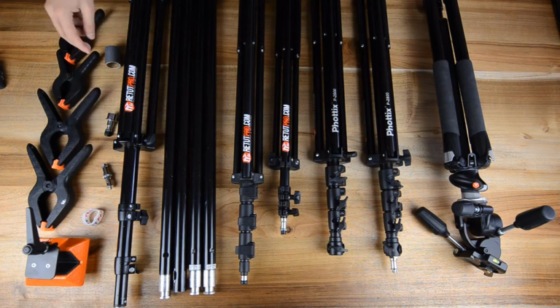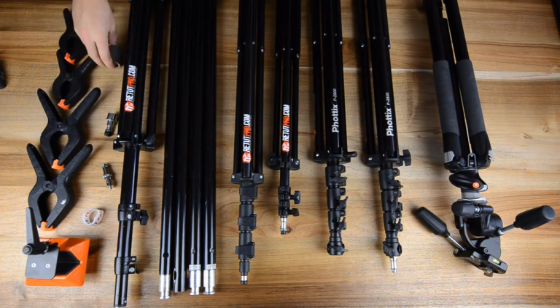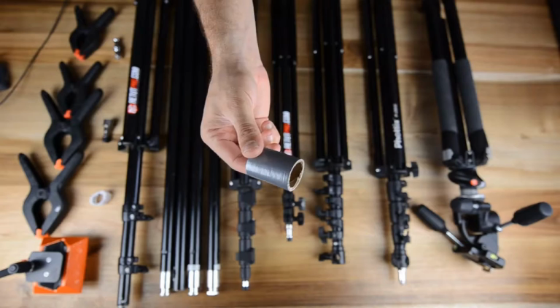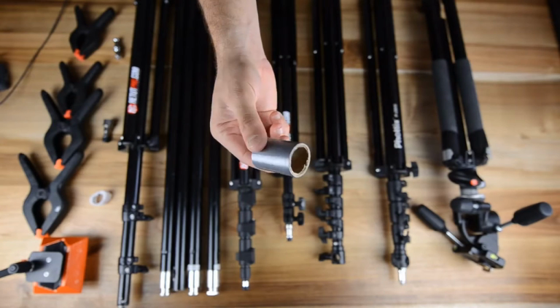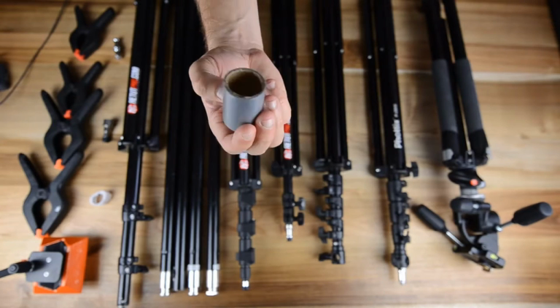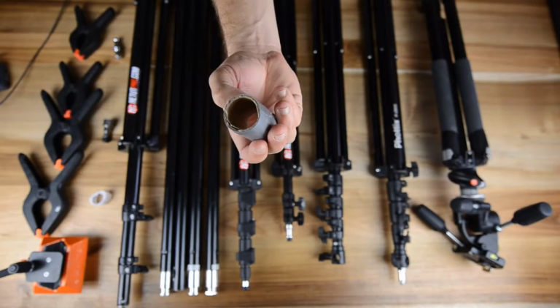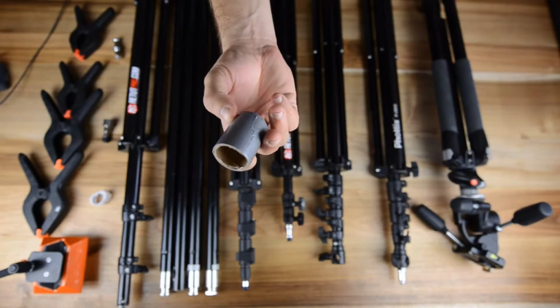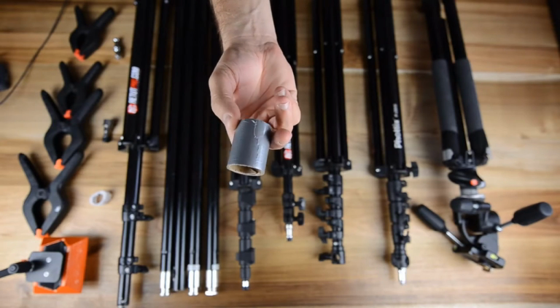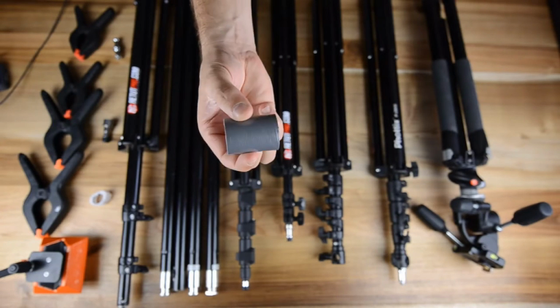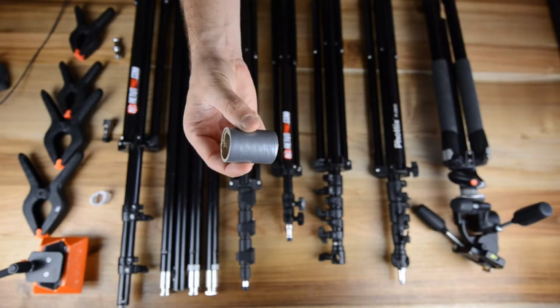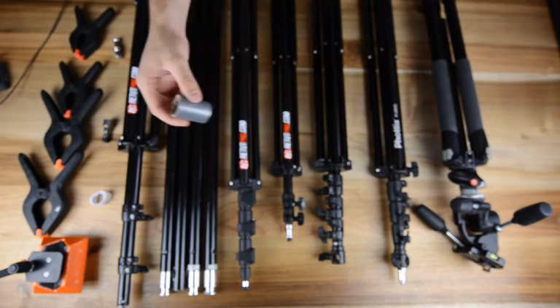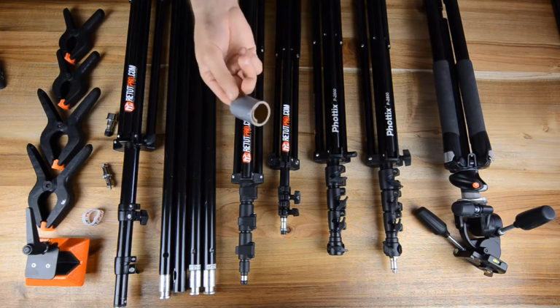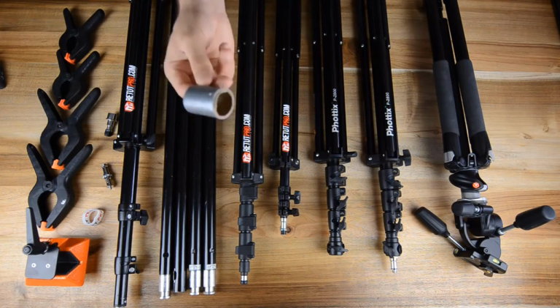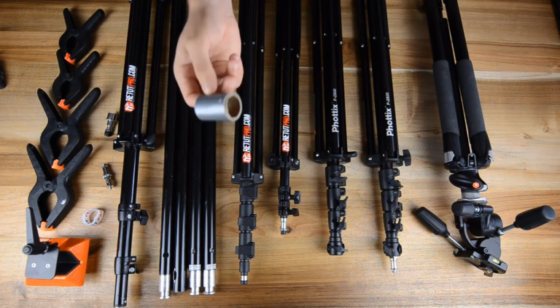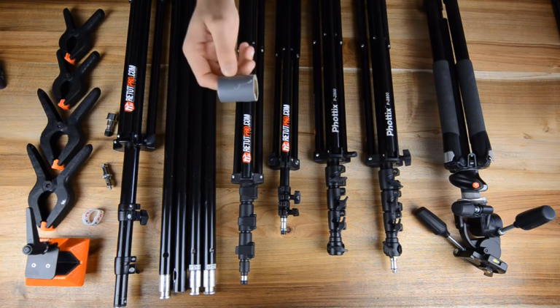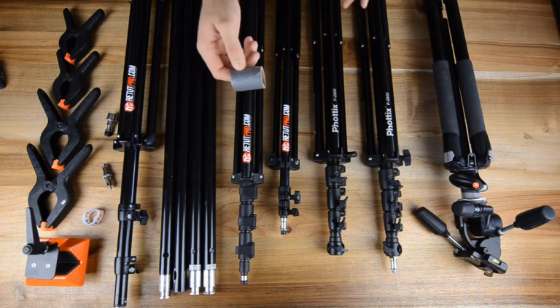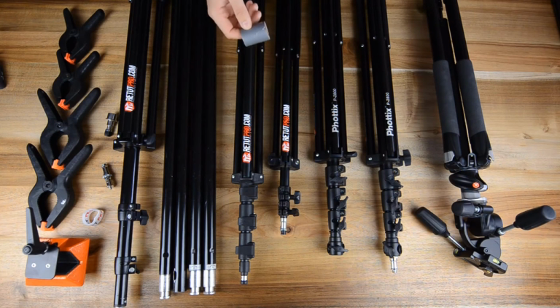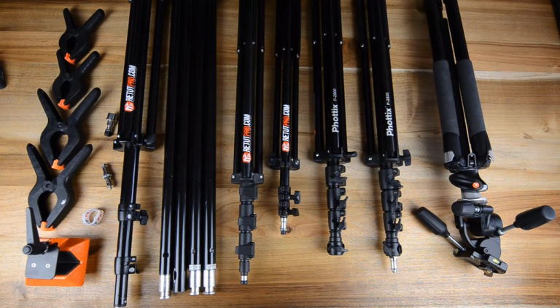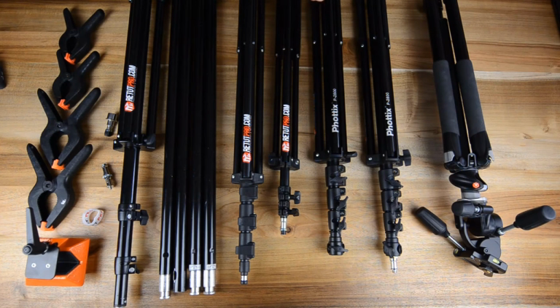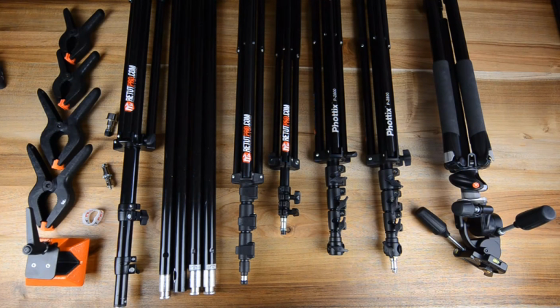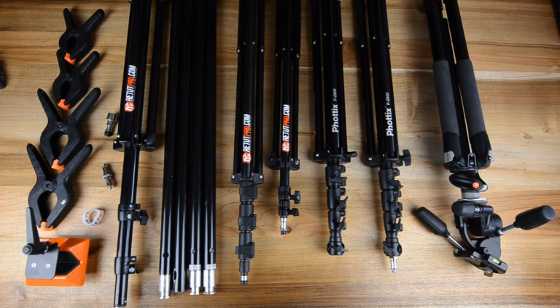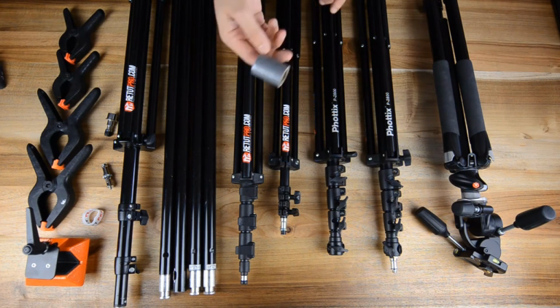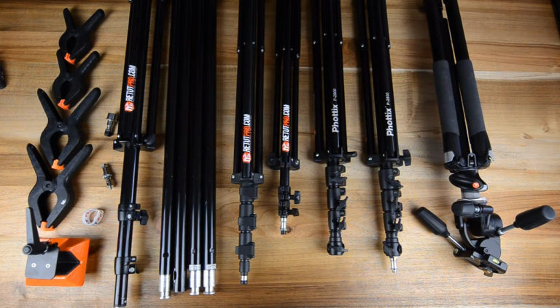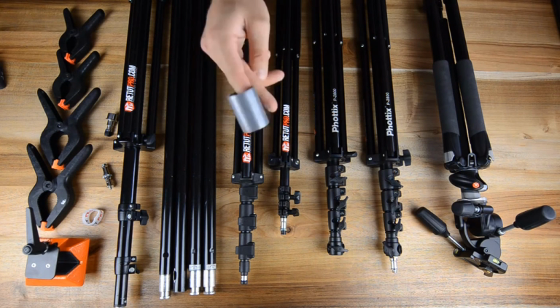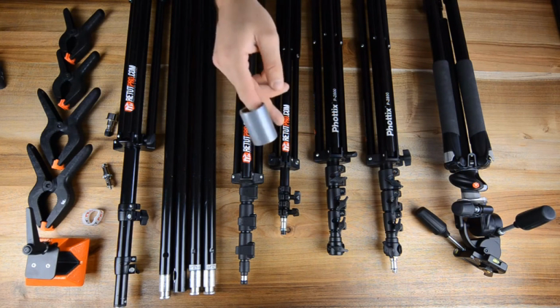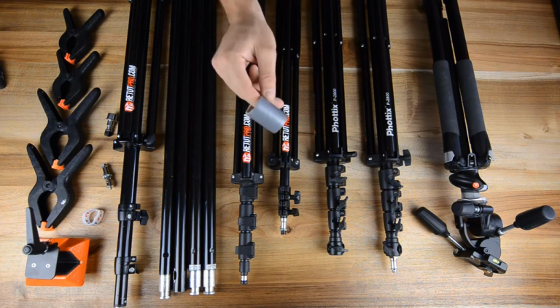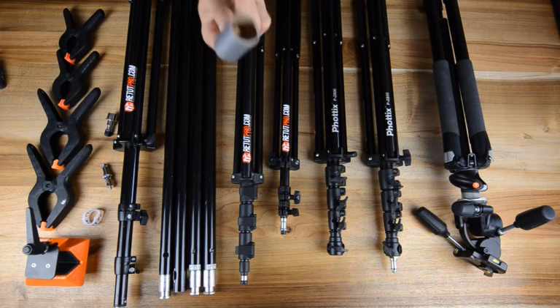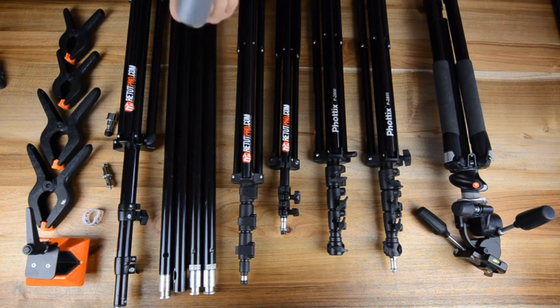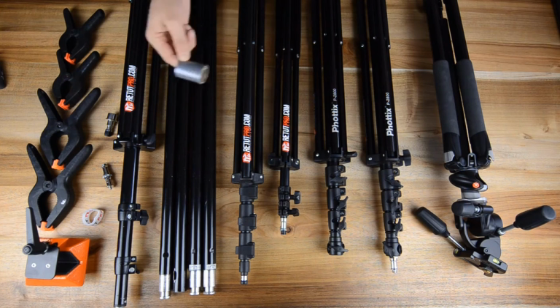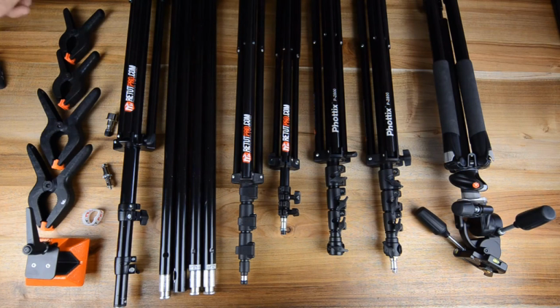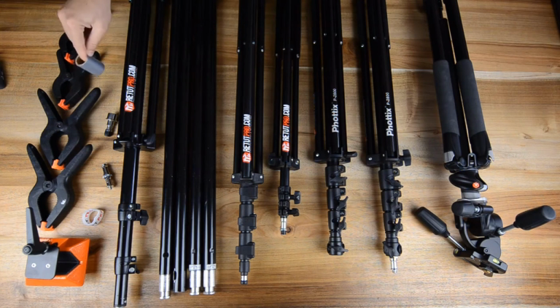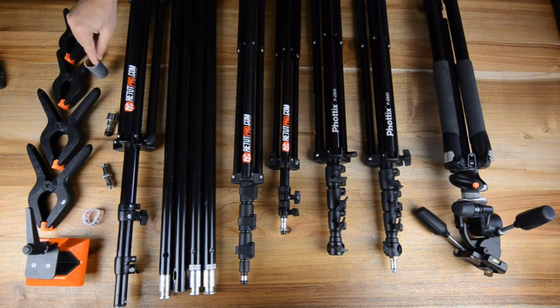Over here we have a bit of duct tape left from a previous shooting. This is always in the bag, as I also showed in a previous tutorial. This is very, very handy to have with you on every shoot.